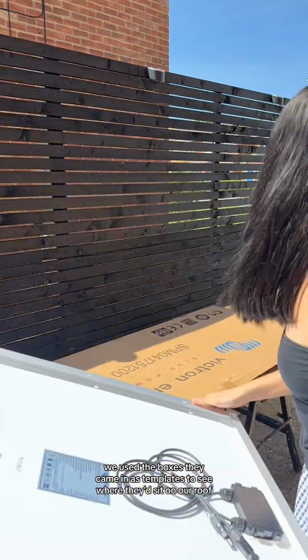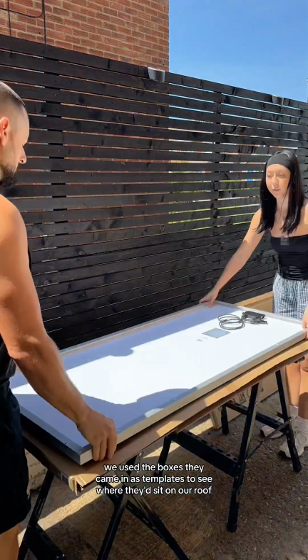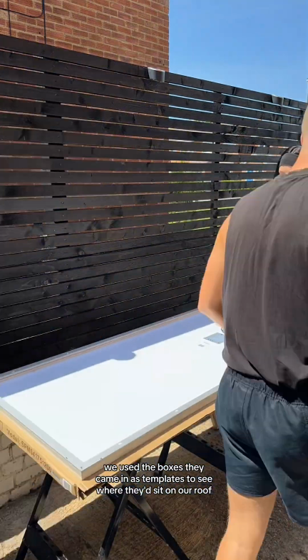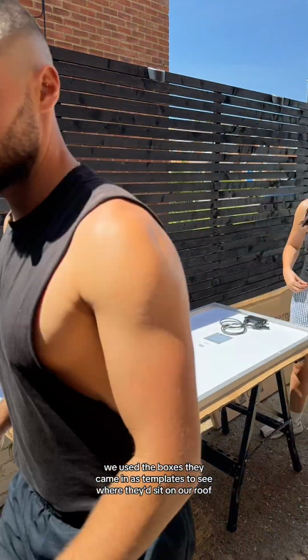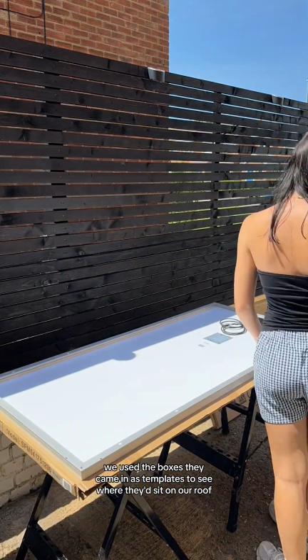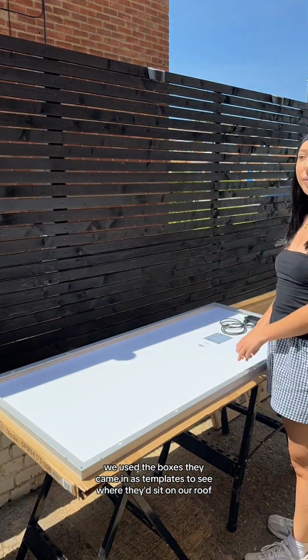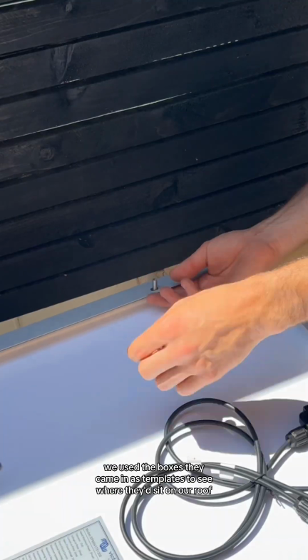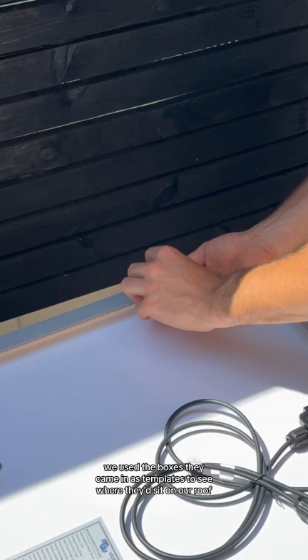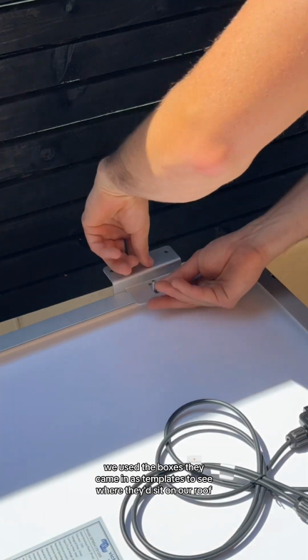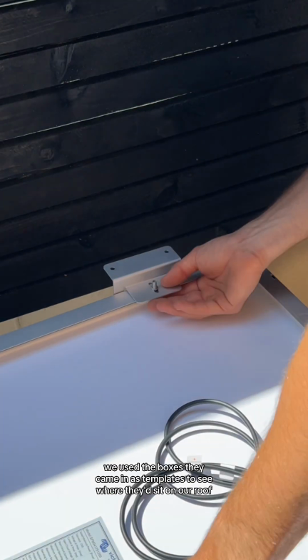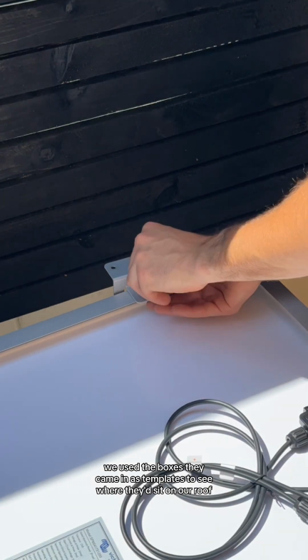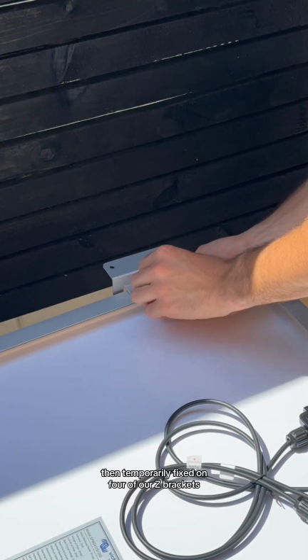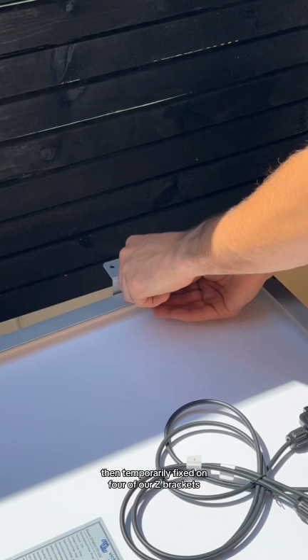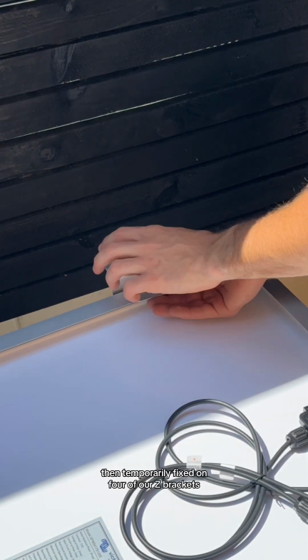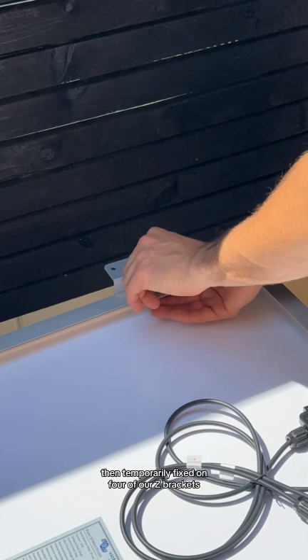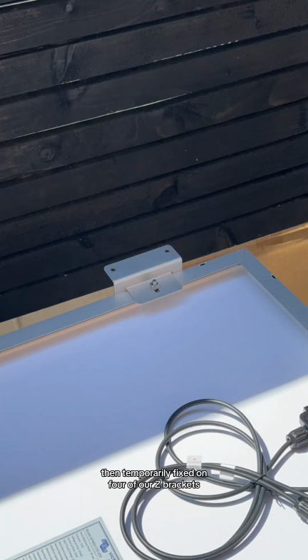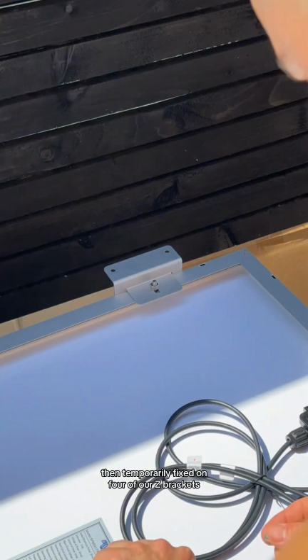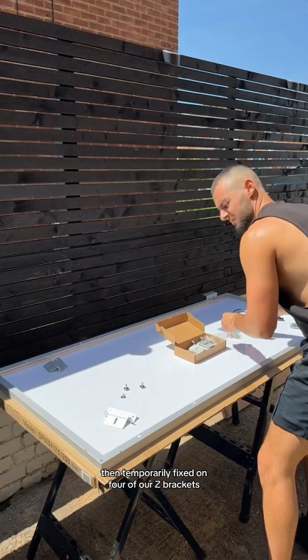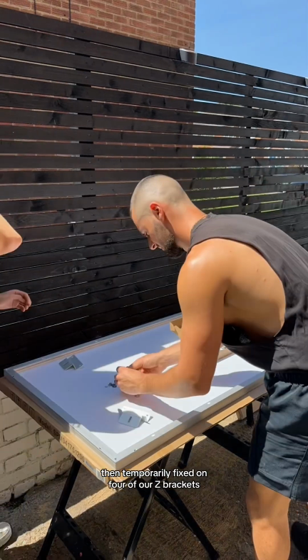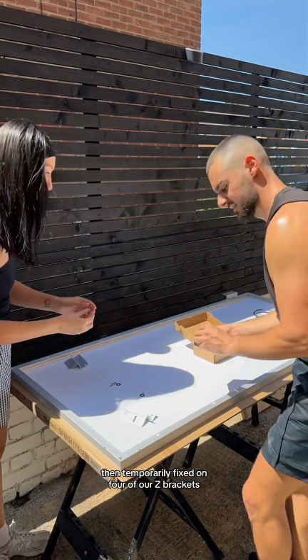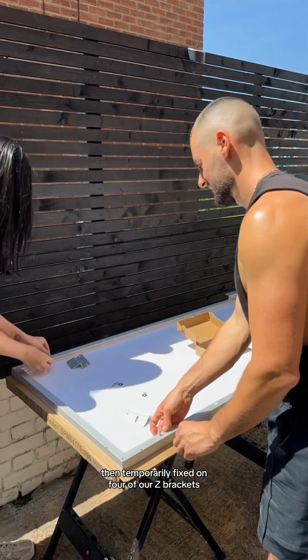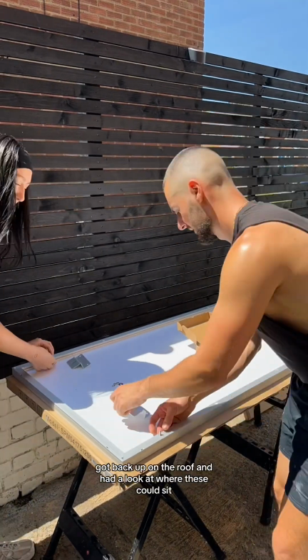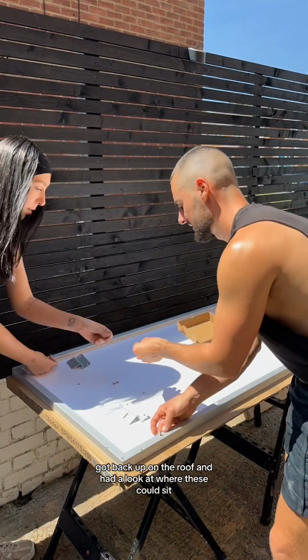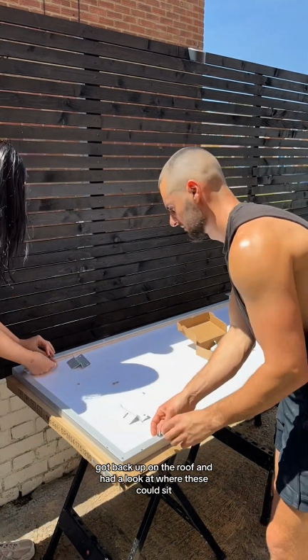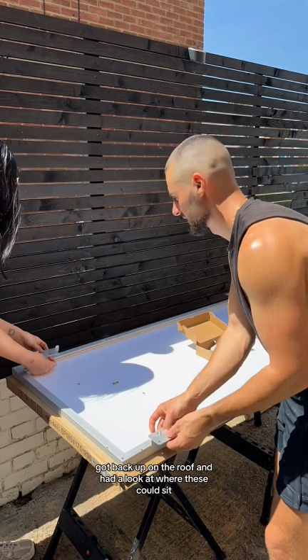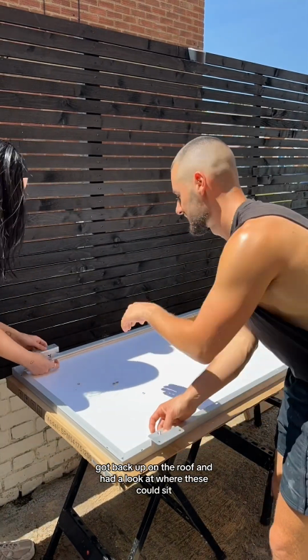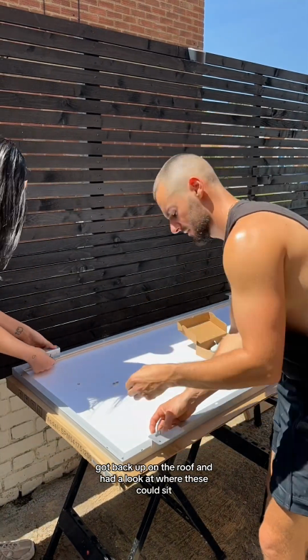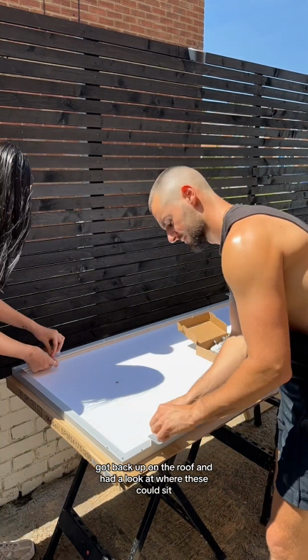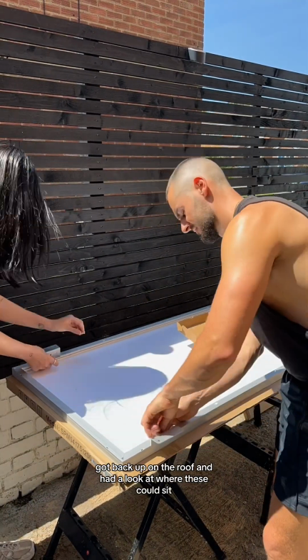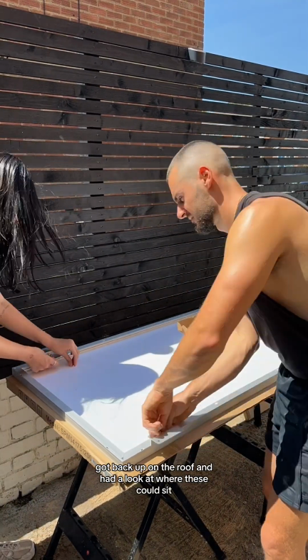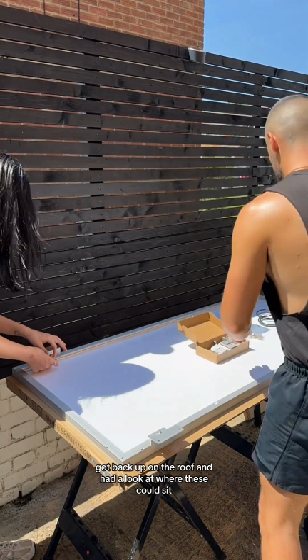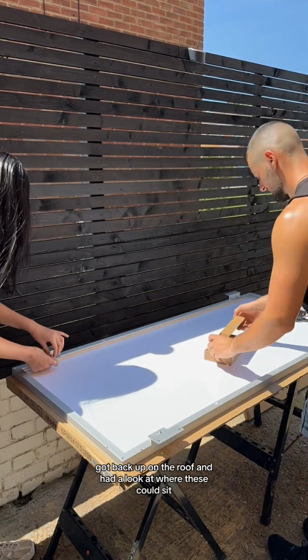We used the boxes they came in as templates to see where they'd sit on our roof, then temporarily fixed on four of our Z brackets, got back up on the roof and had a look at where these could sit.